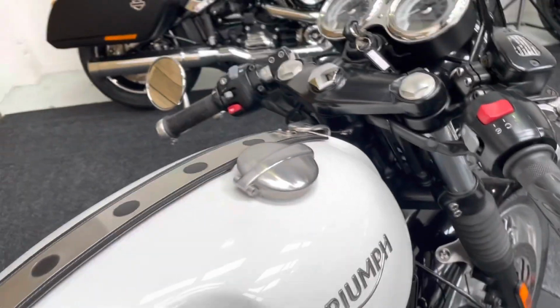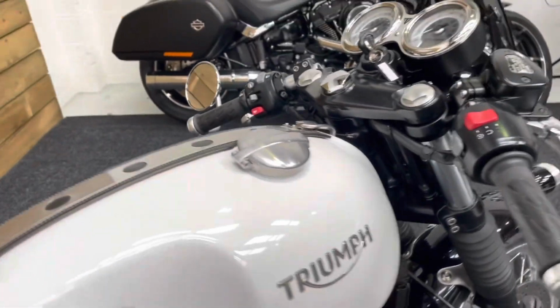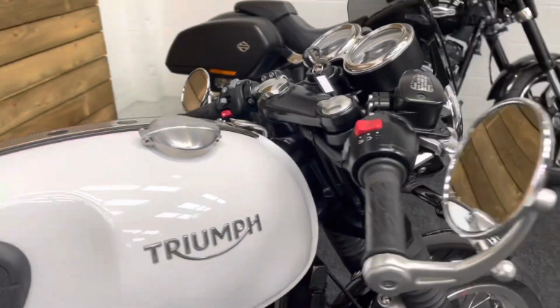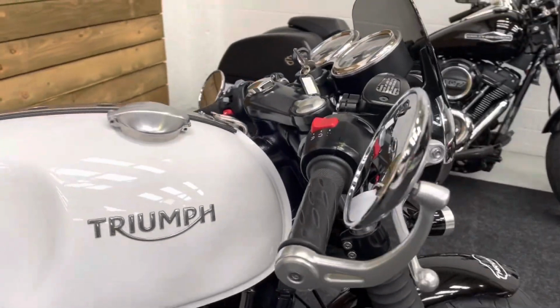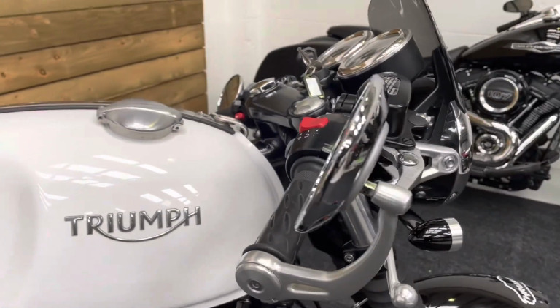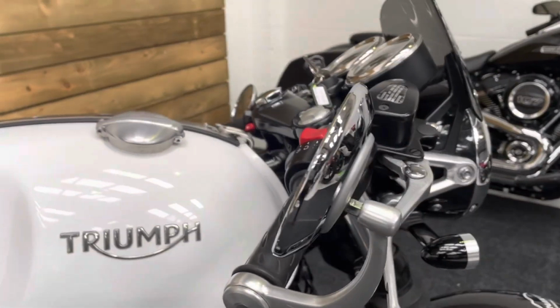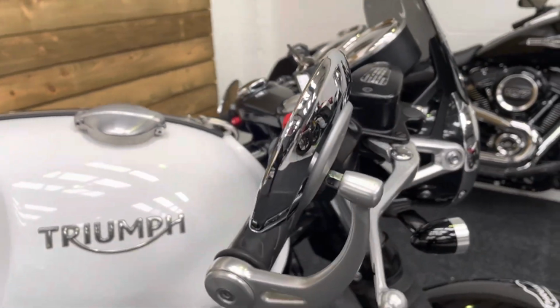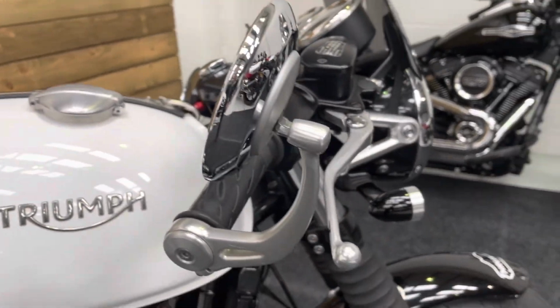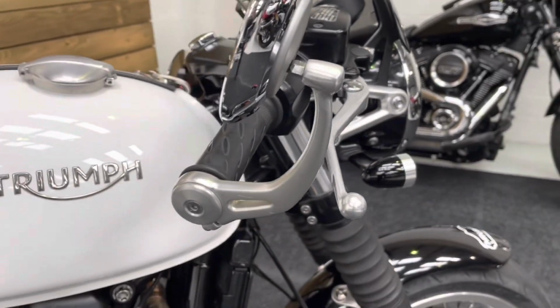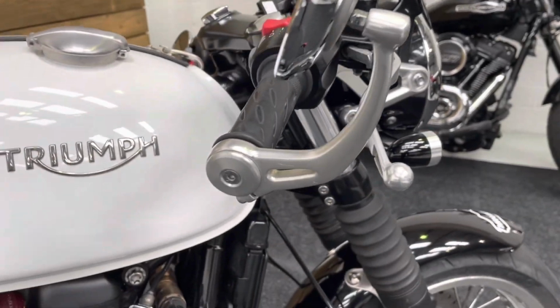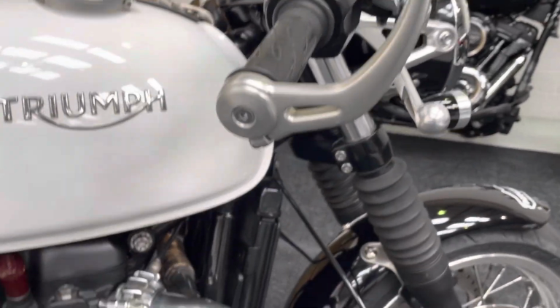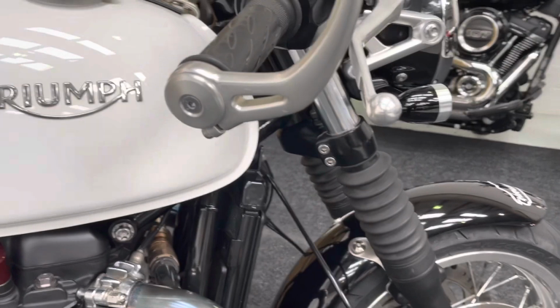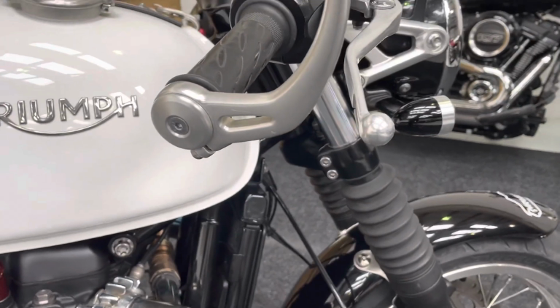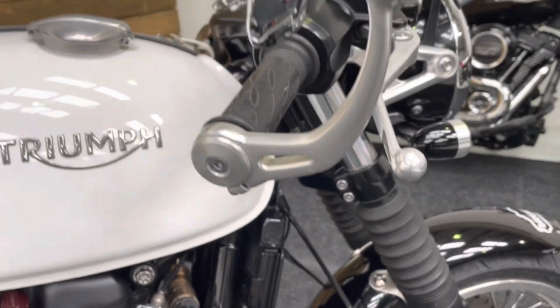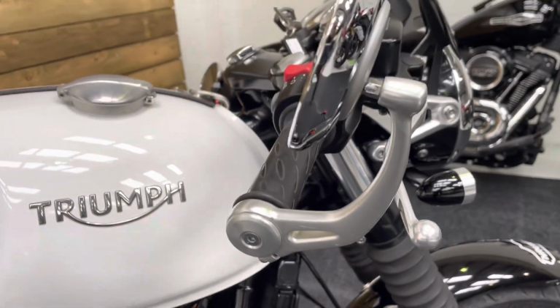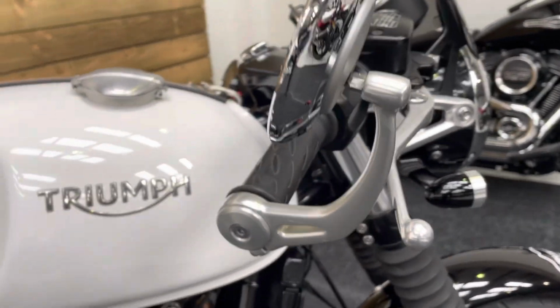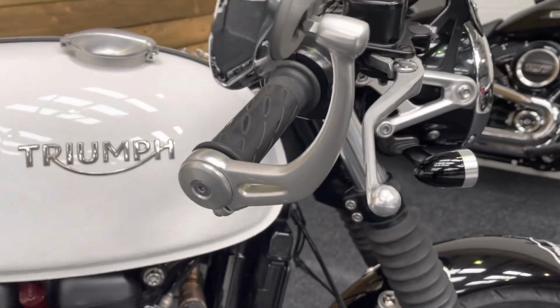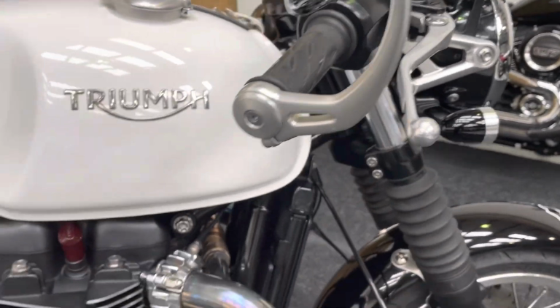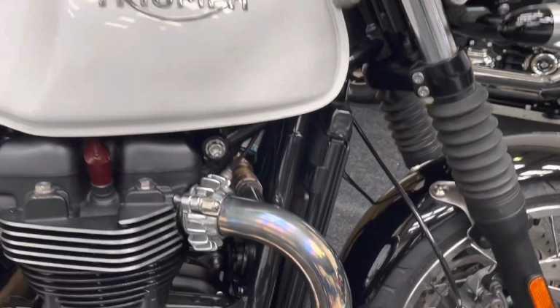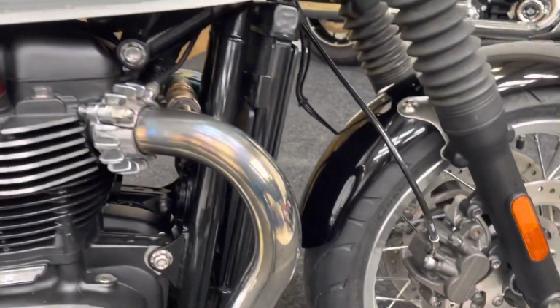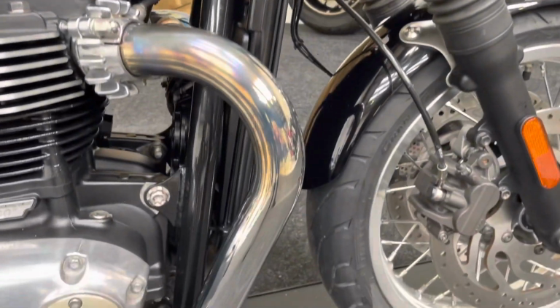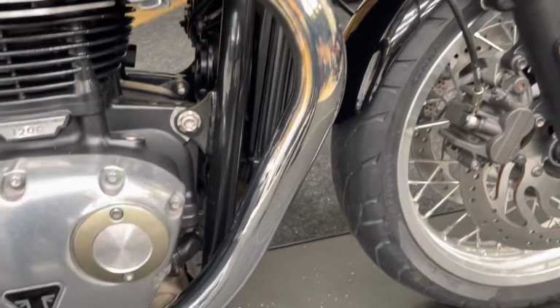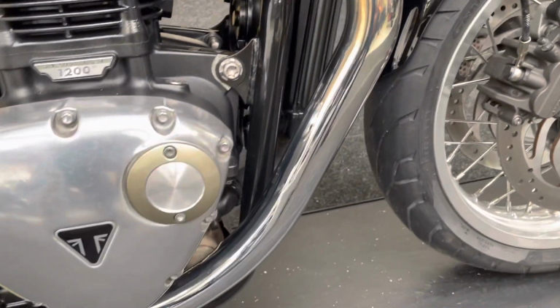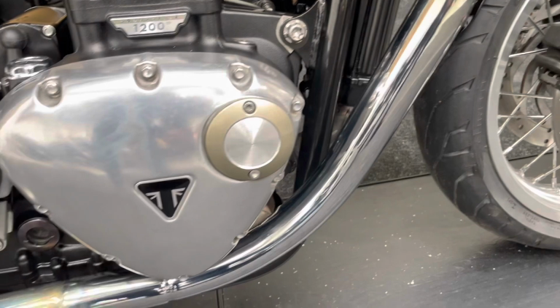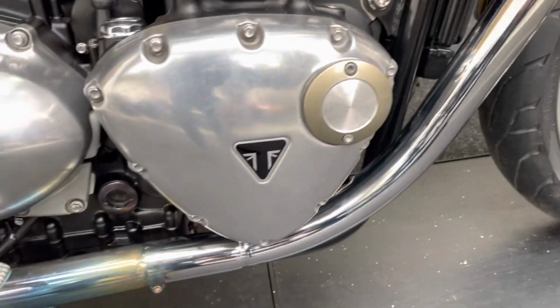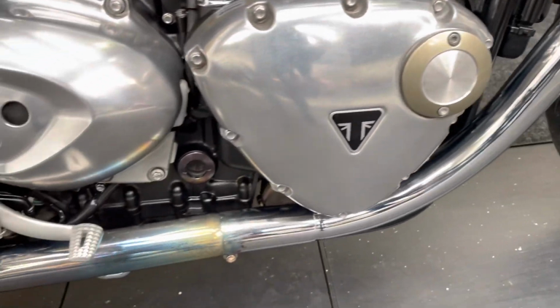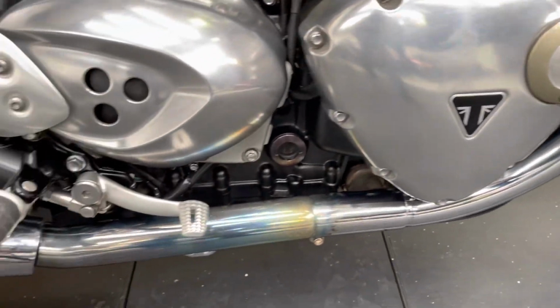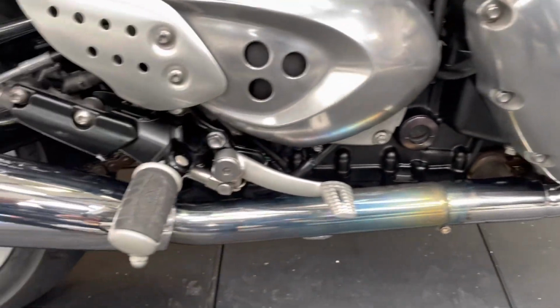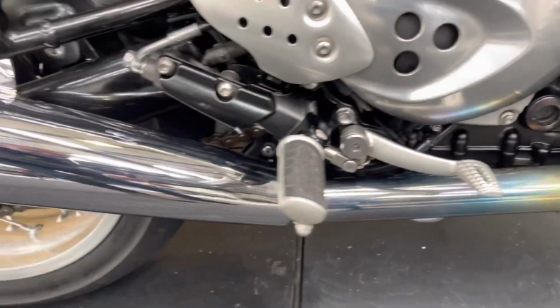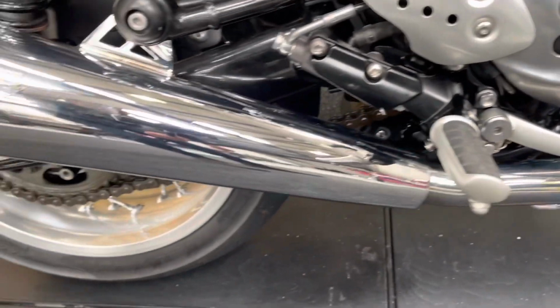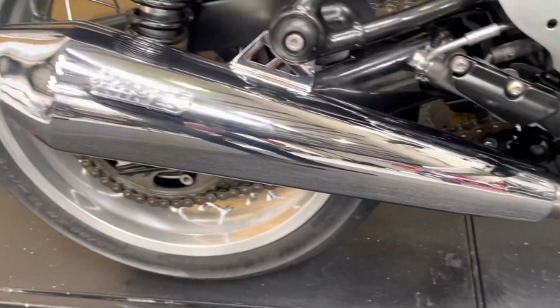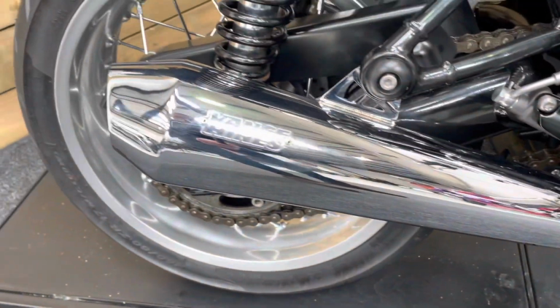The bar end mirrors look absolutely brilliant with no damage on those either — no damage on the mirrors, the bar end itself or the lever. The exhaust is all in fantastic condition as are the engine cases, those Vance and Hines exhausts there.